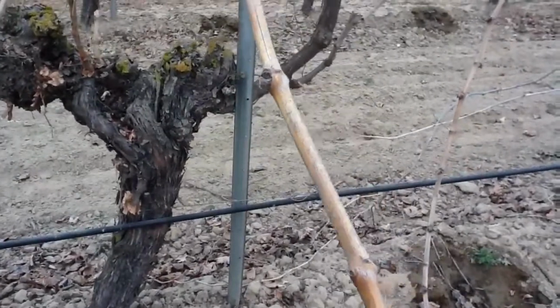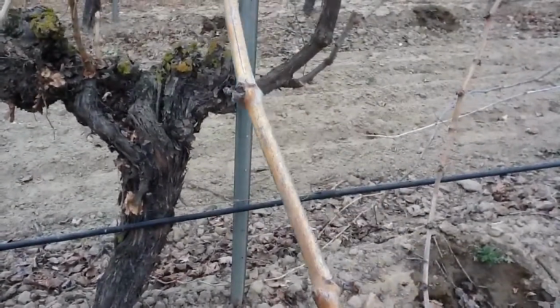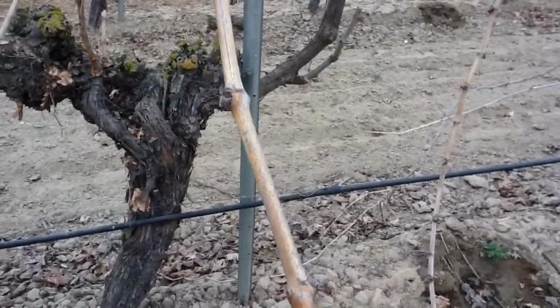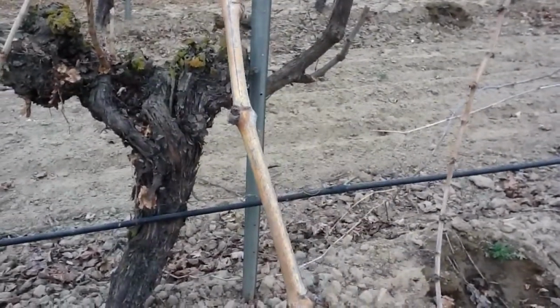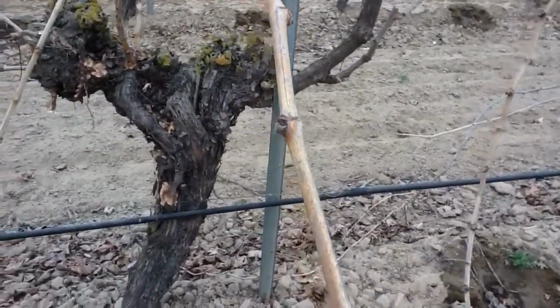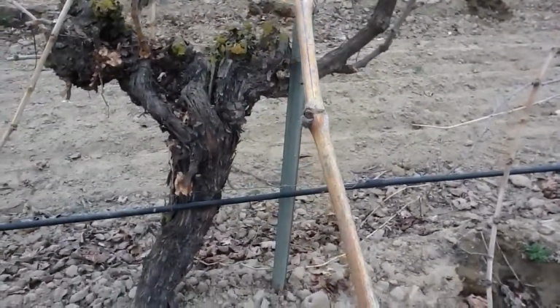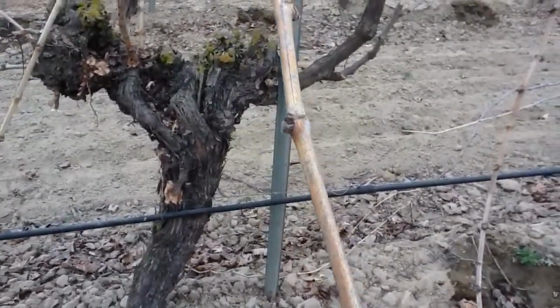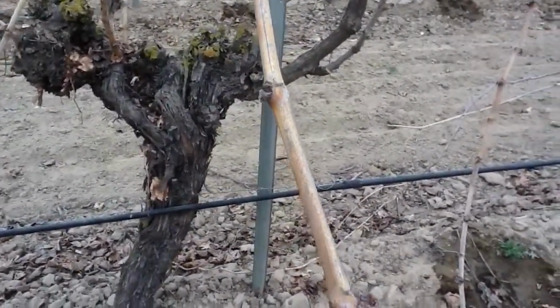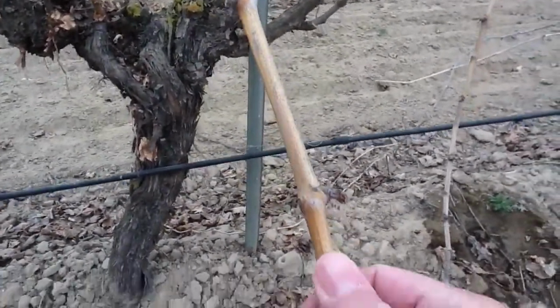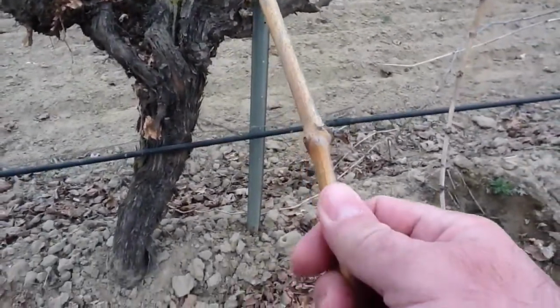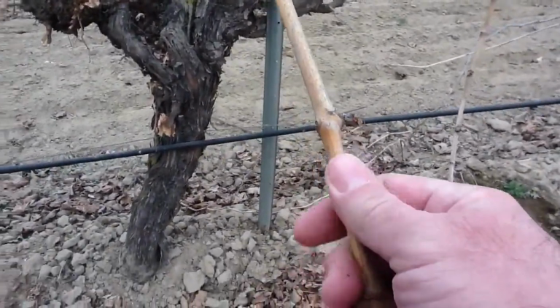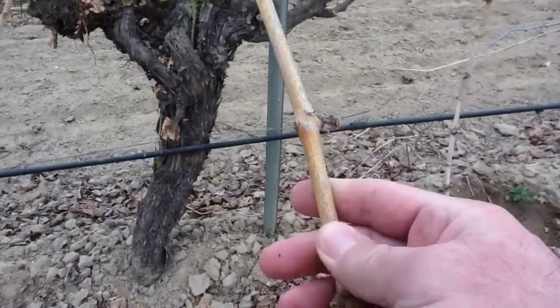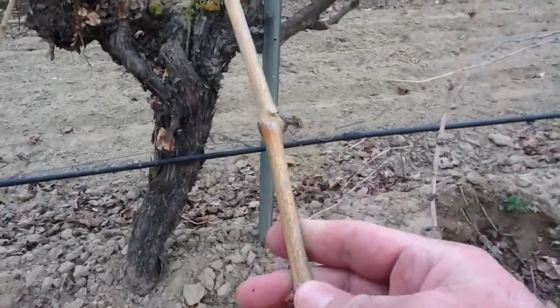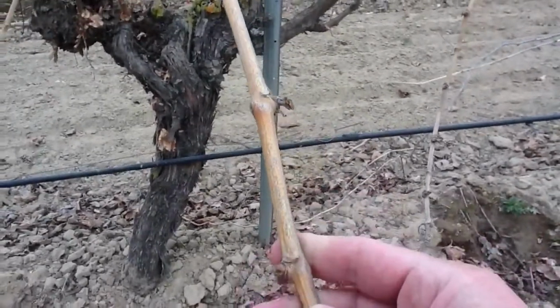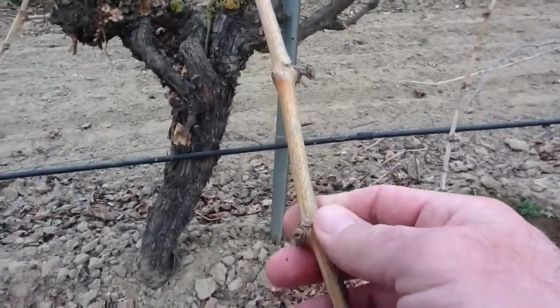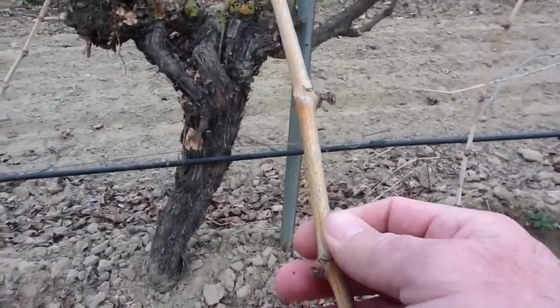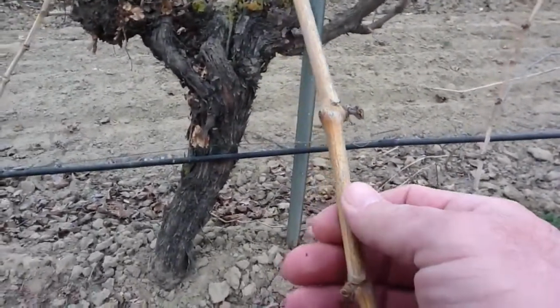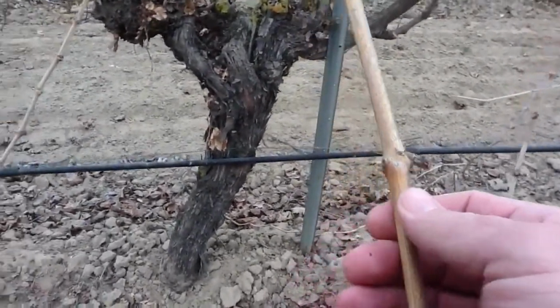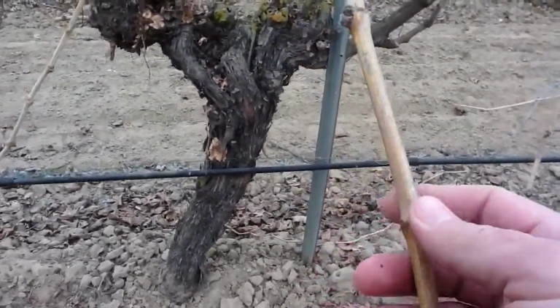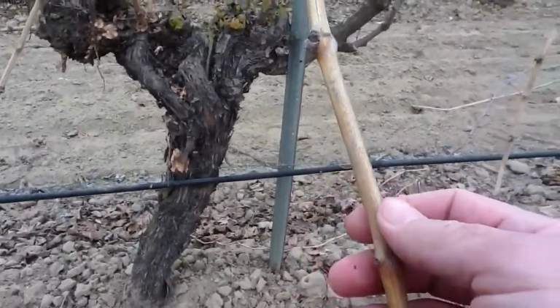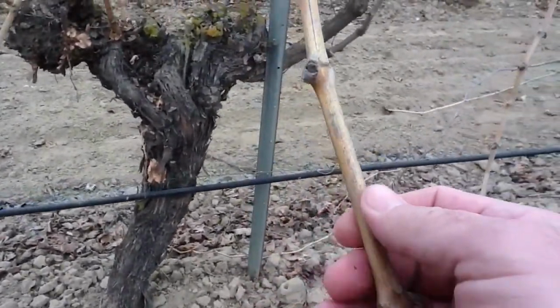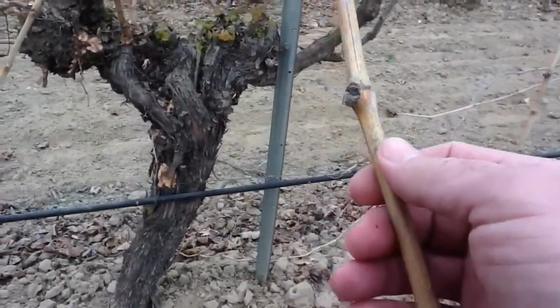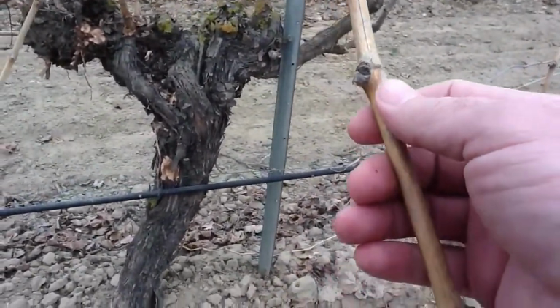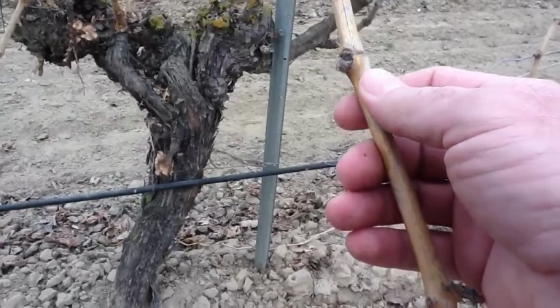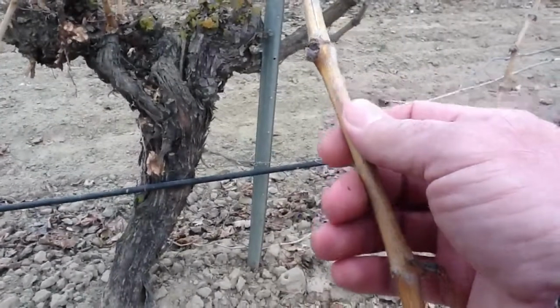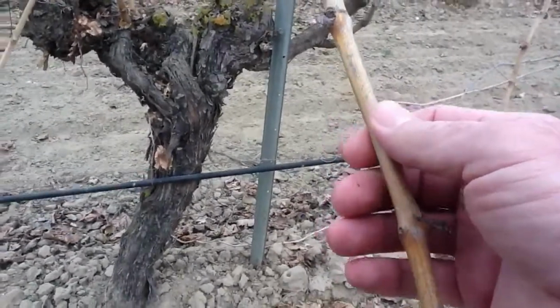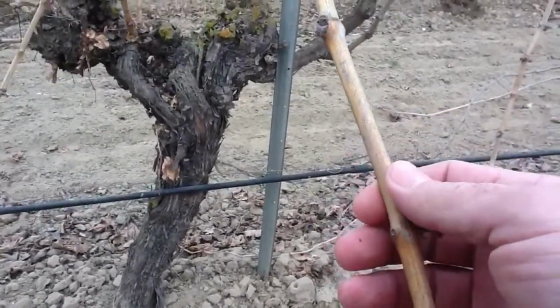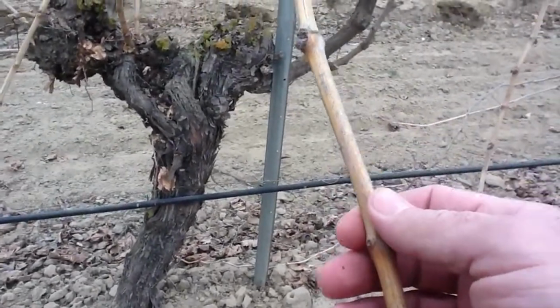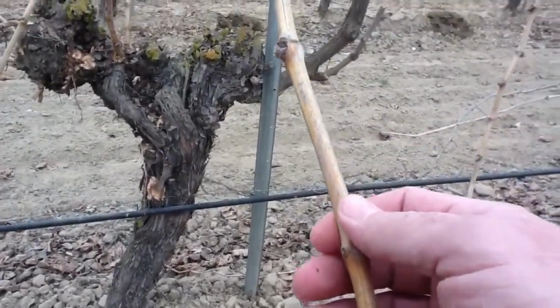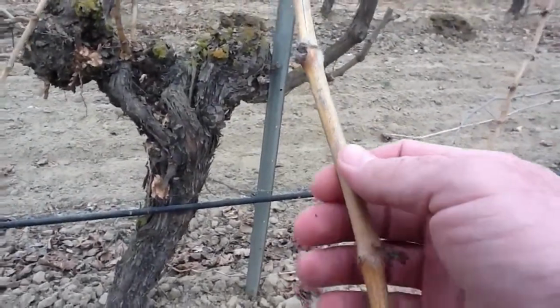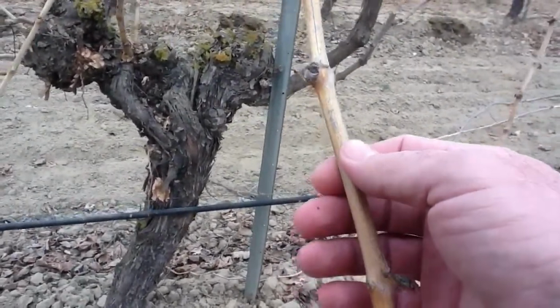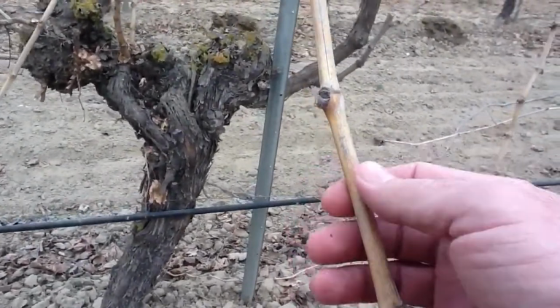One thing I'm seeing on this vine in particular — these canes — the internode spacing looks quite good. The diameter of the cane looks good. This is a little bit far, but not out of hand.